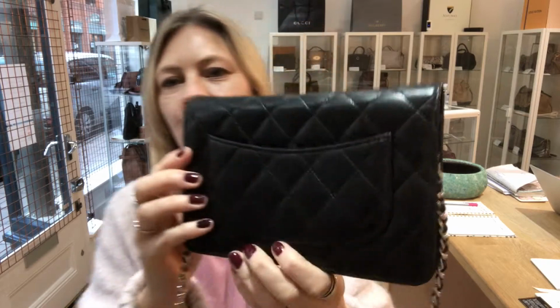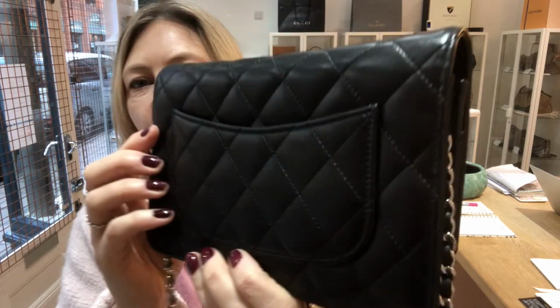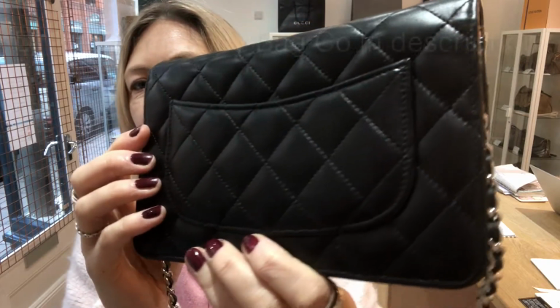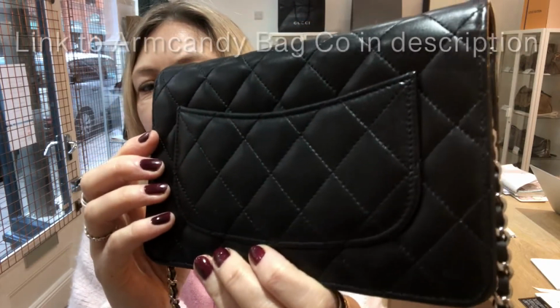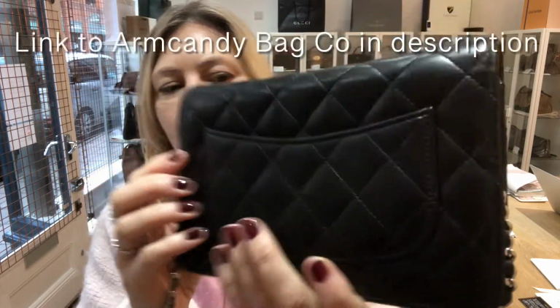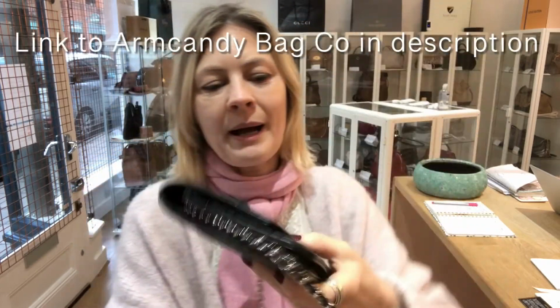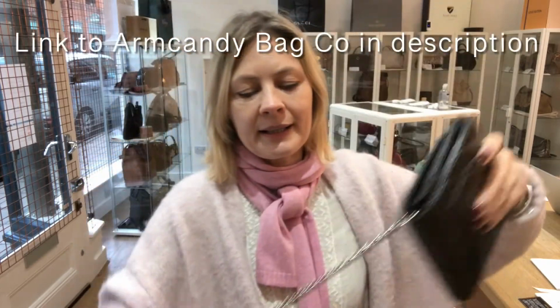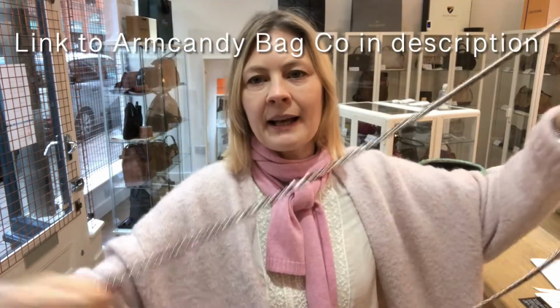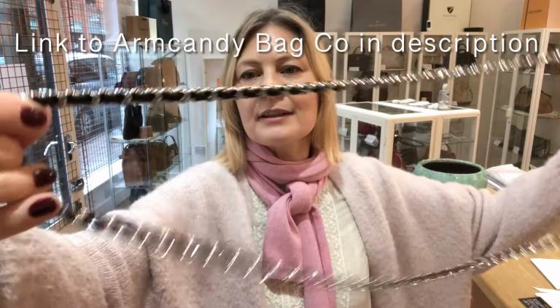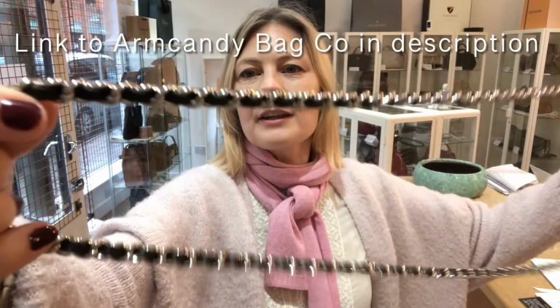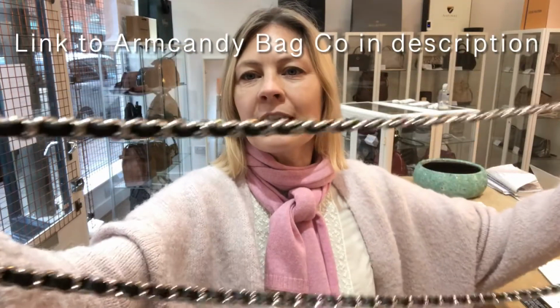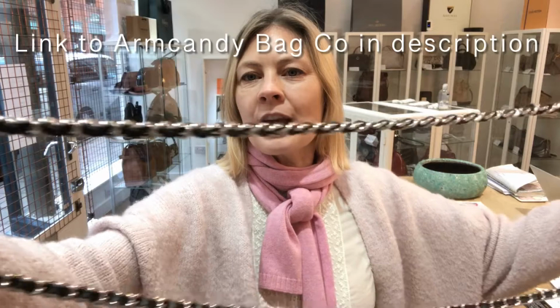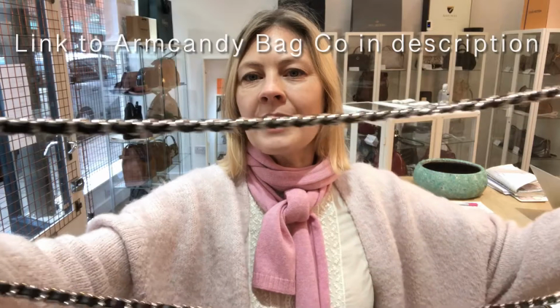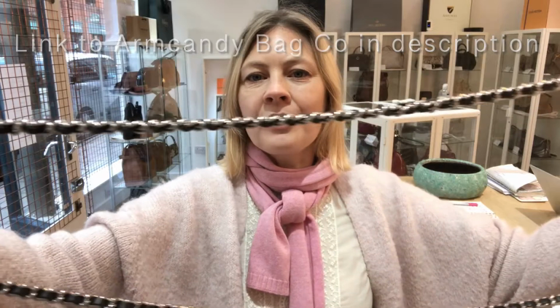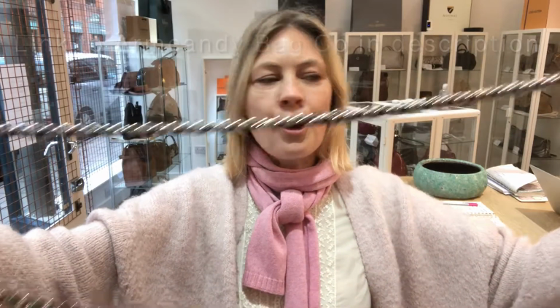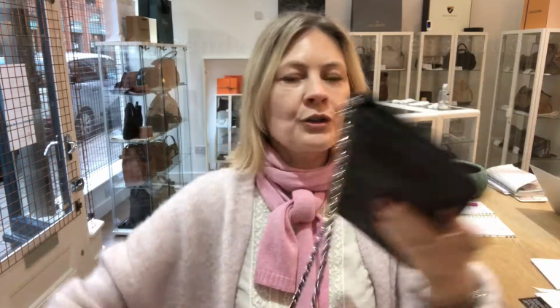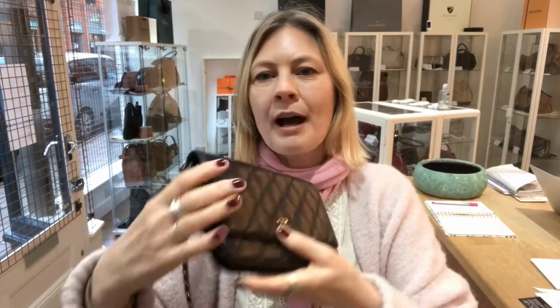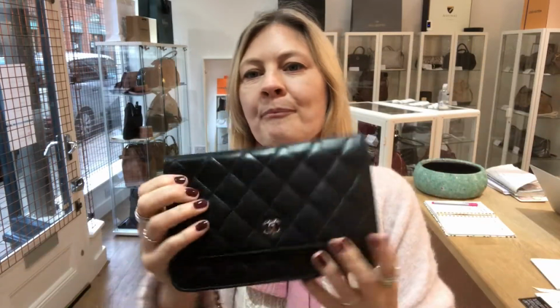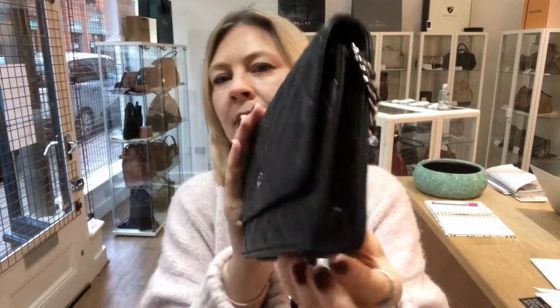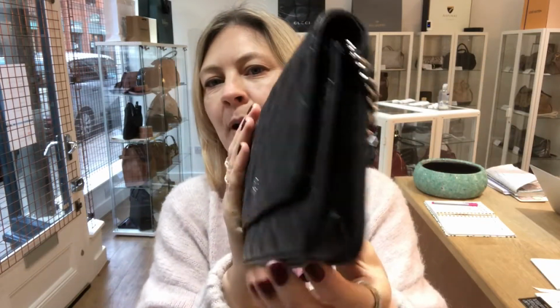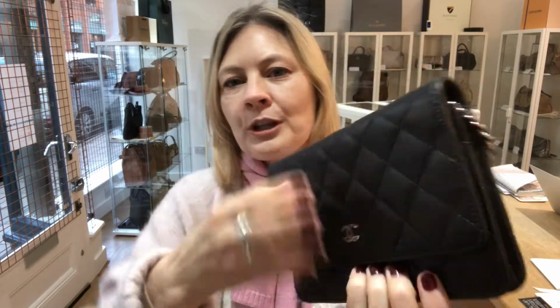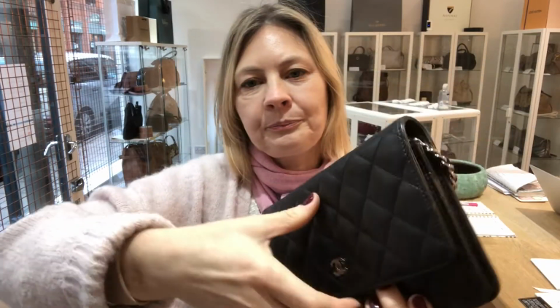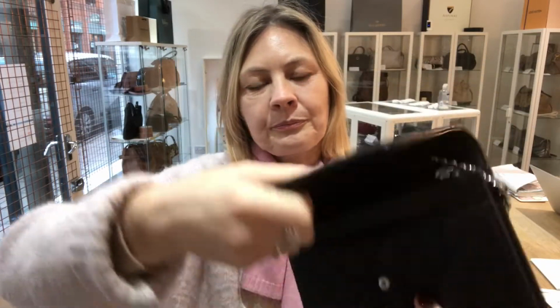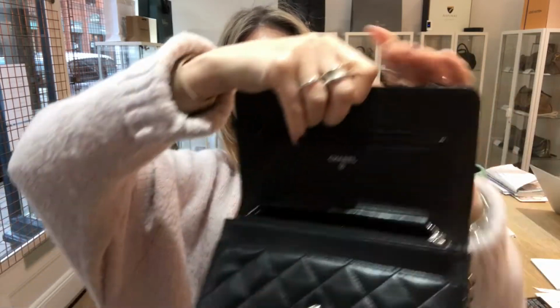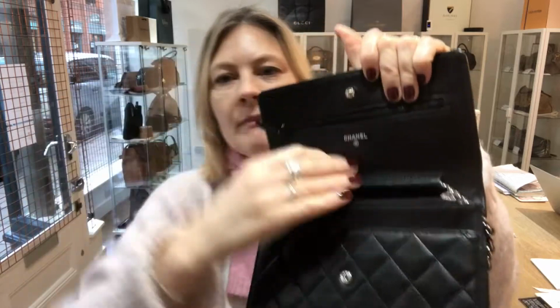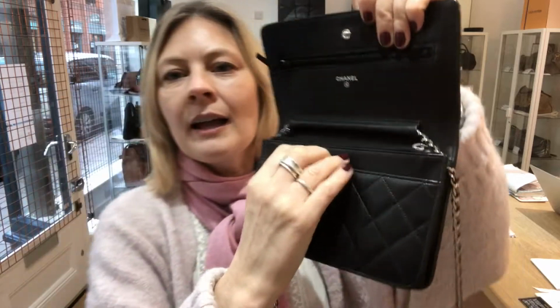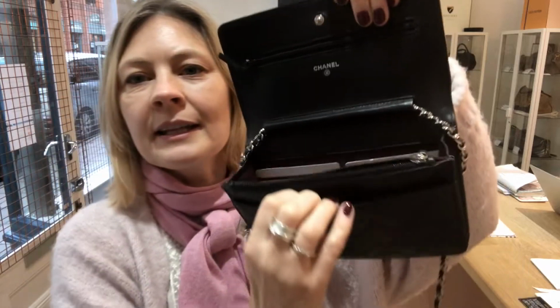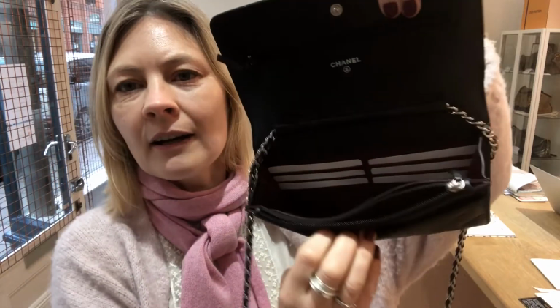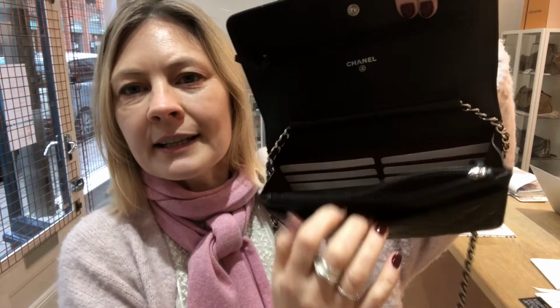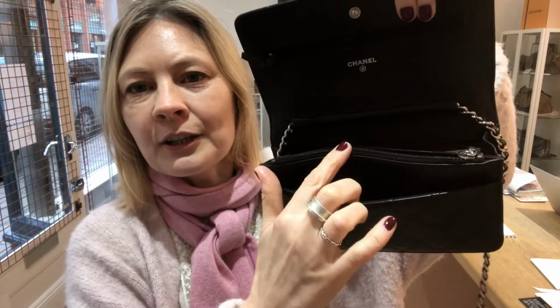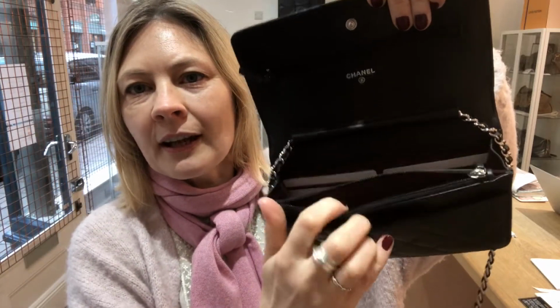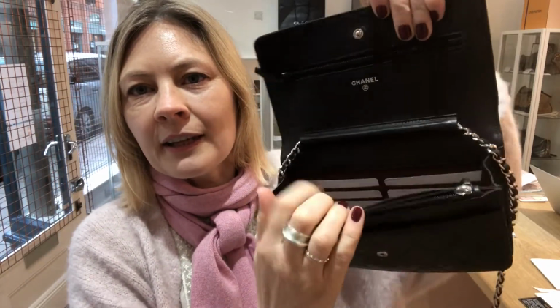It's got that flat pocket on the back and the chain and leather long strap. Flat closure, and then inside it looks like this.